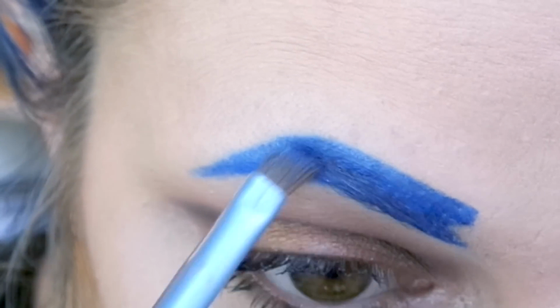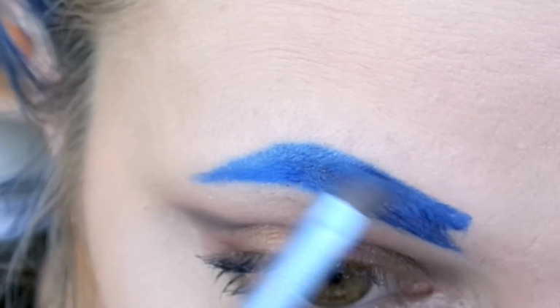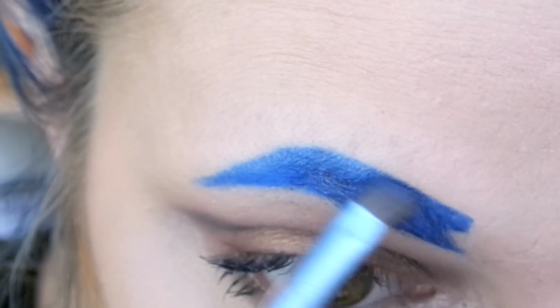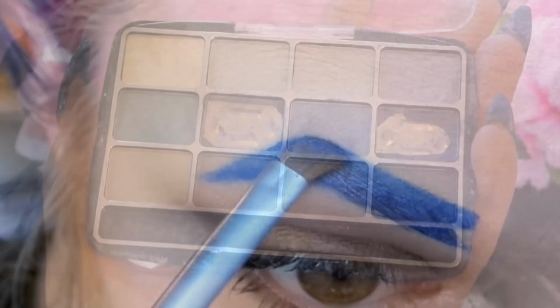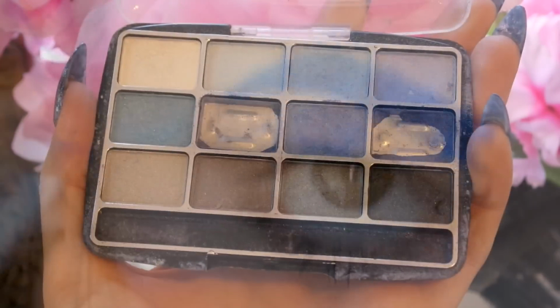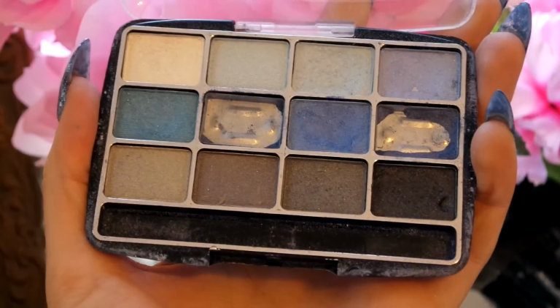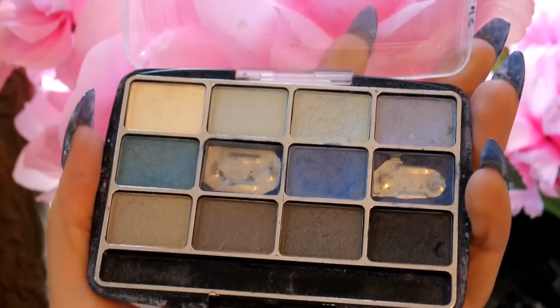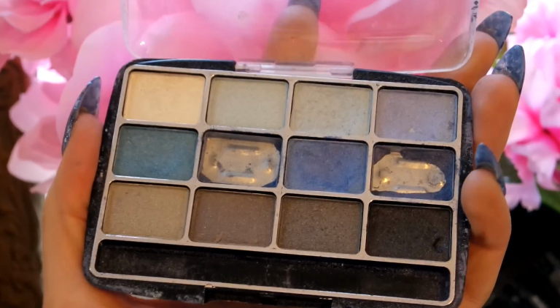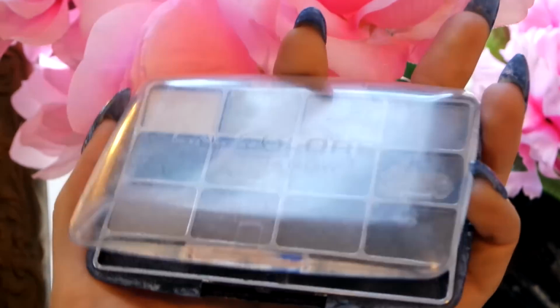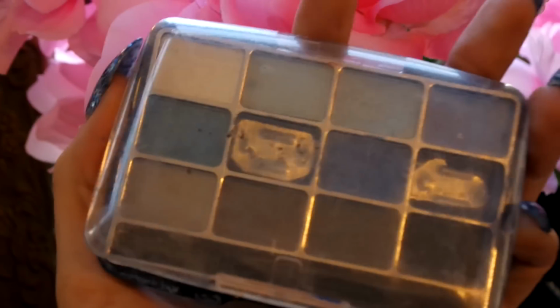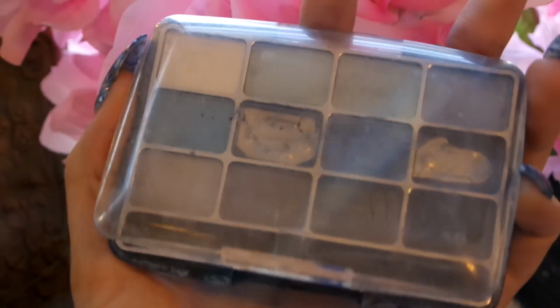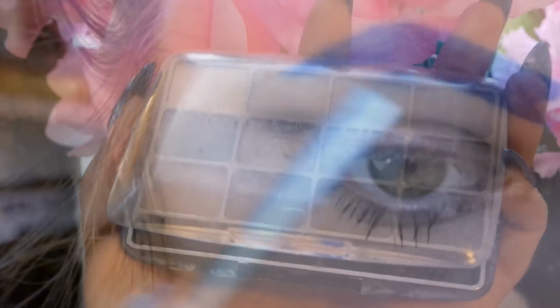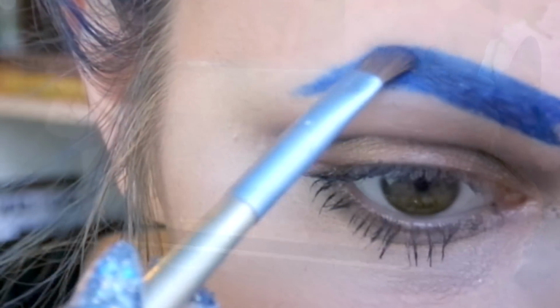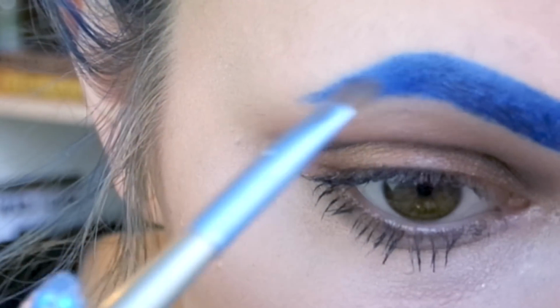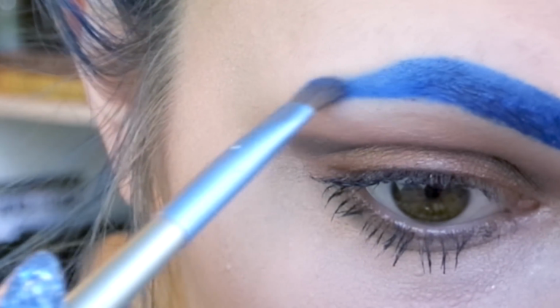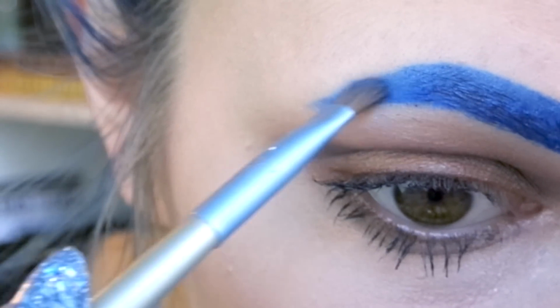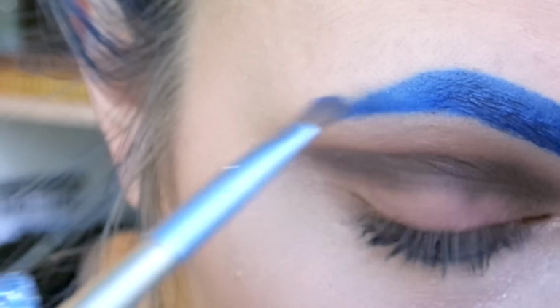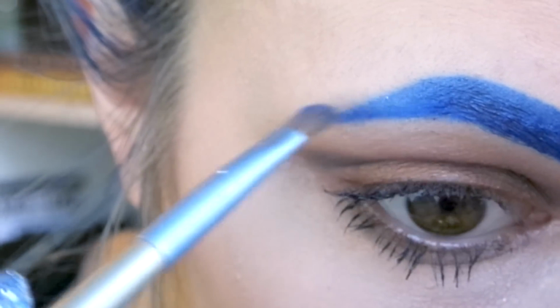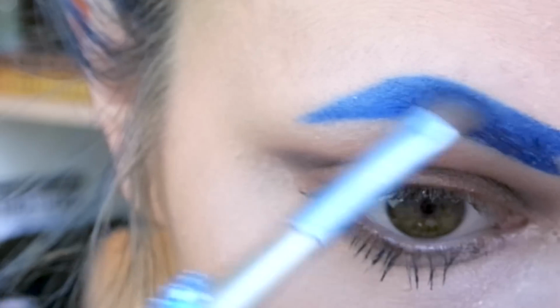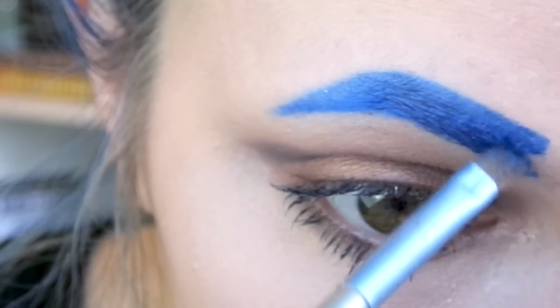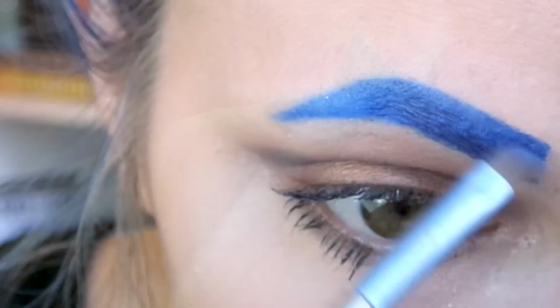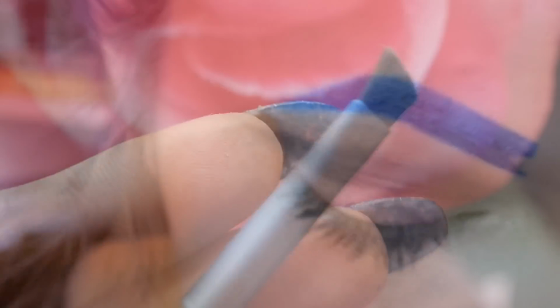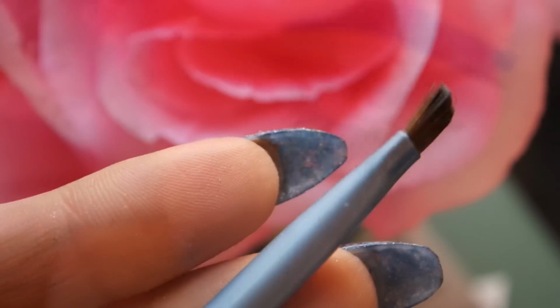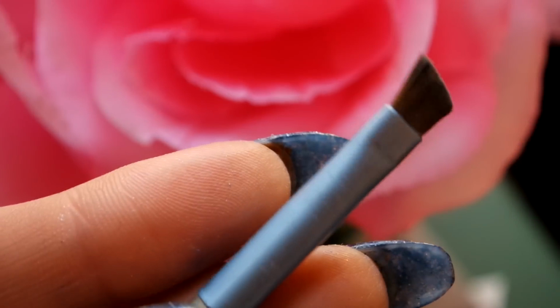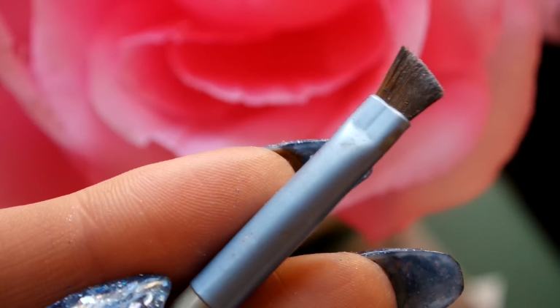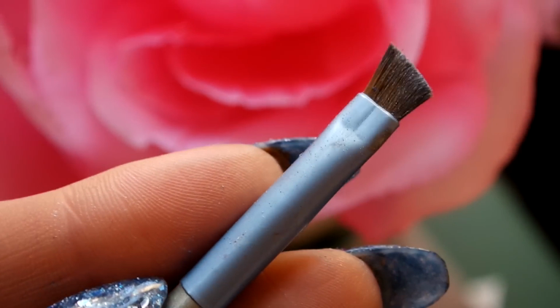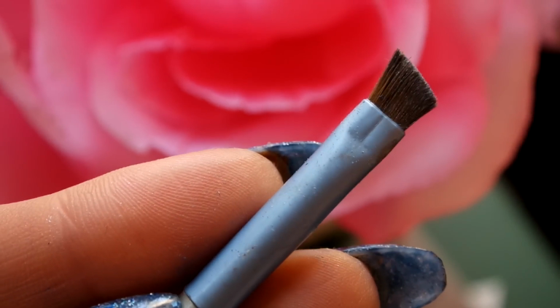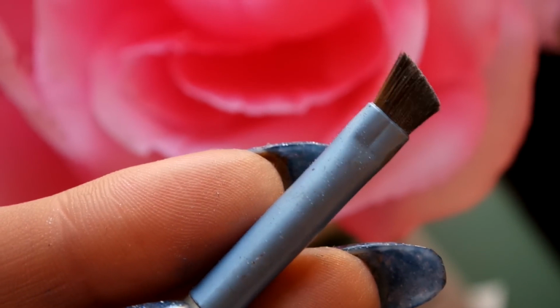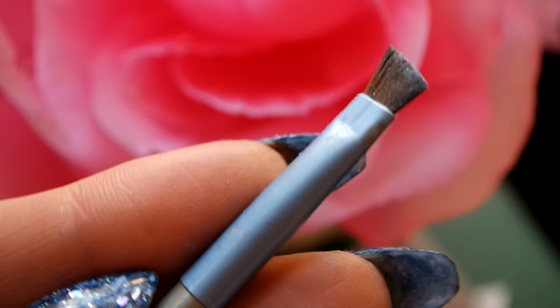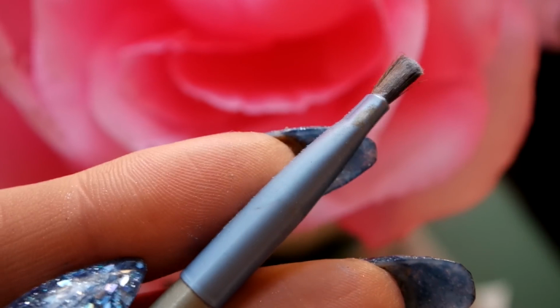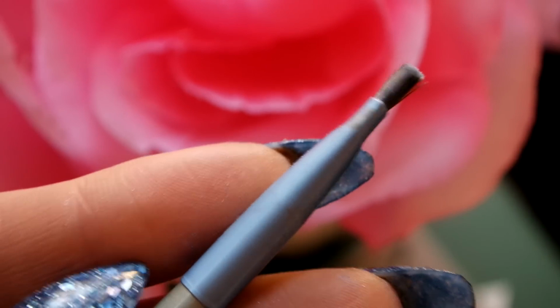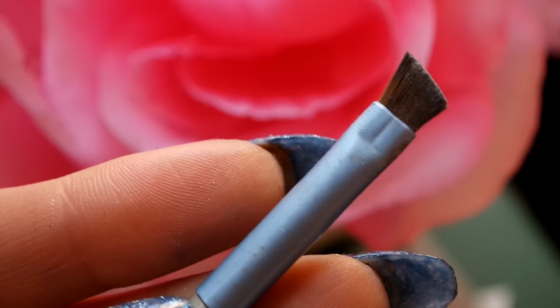I just have a blue palette that I got from the dollar store. You can use any blue eyeshadow honestly. I start with the darkest color and brush that through with just a typical angled brush.